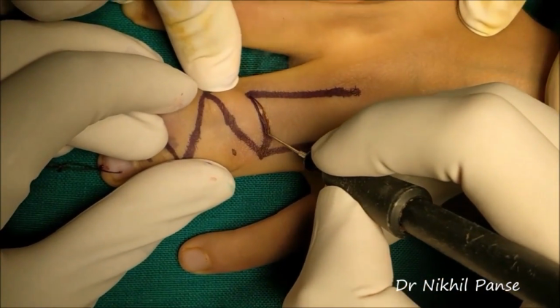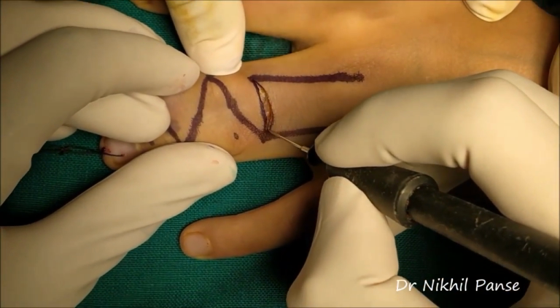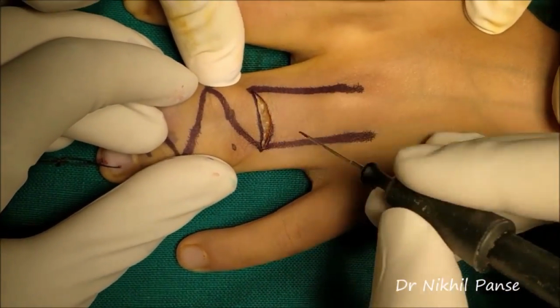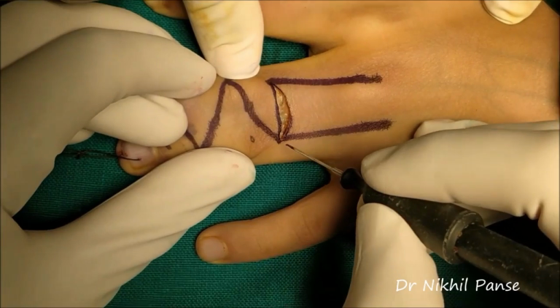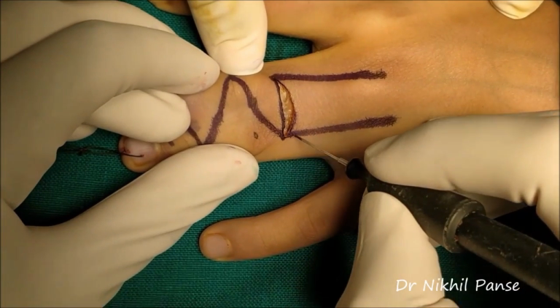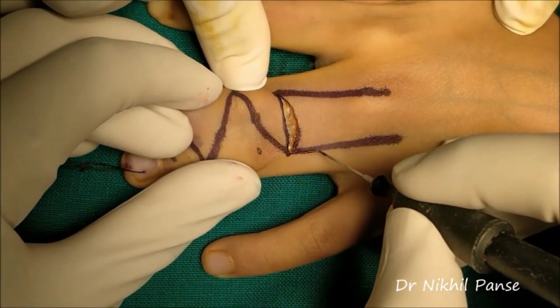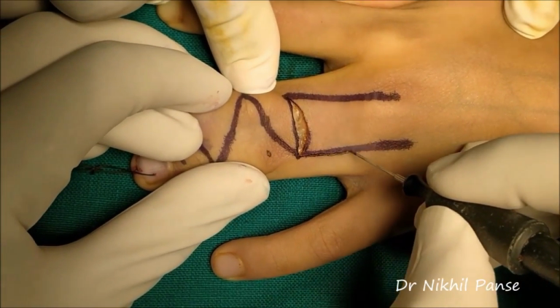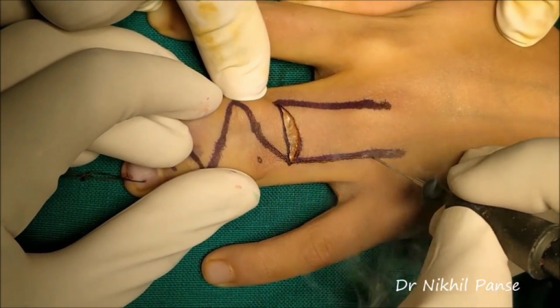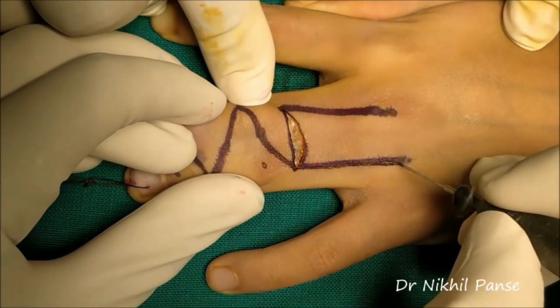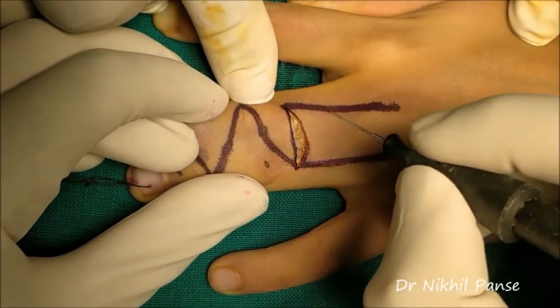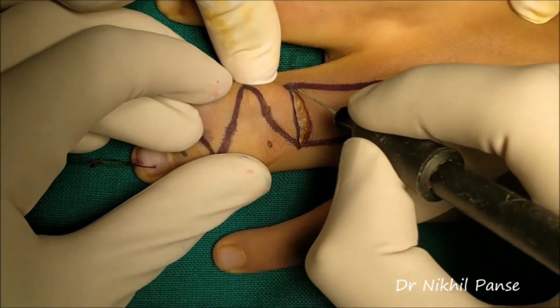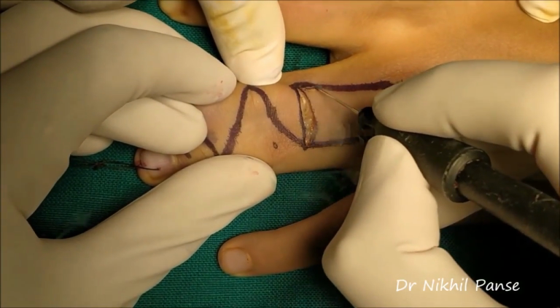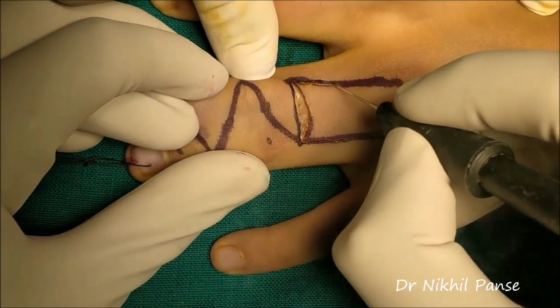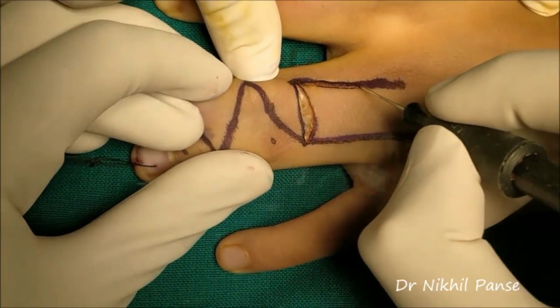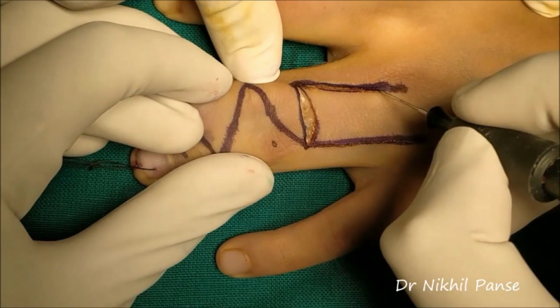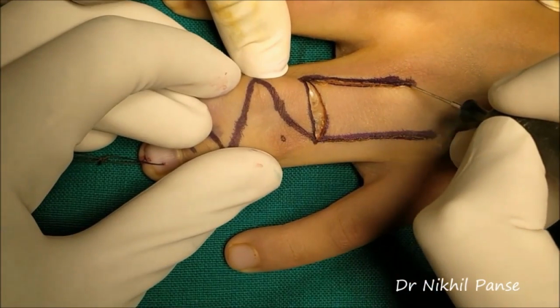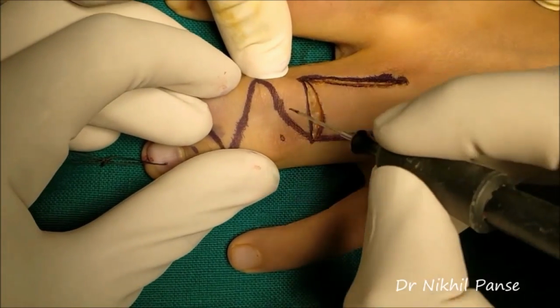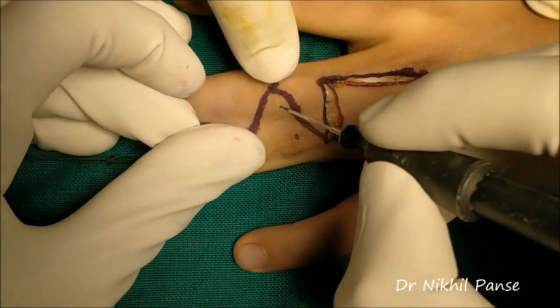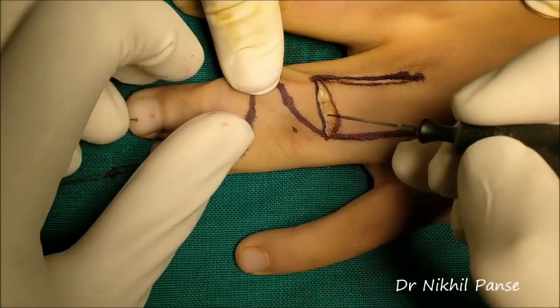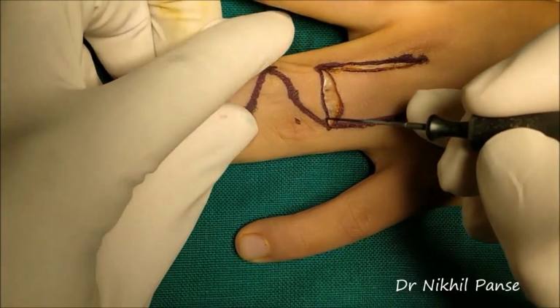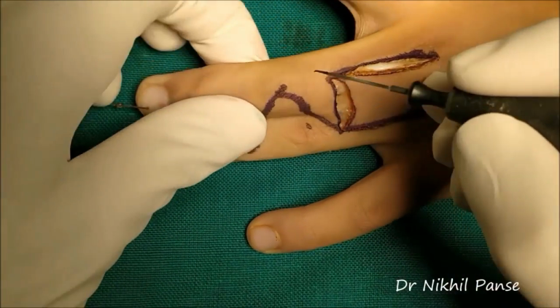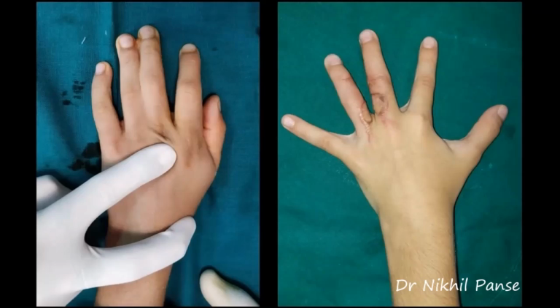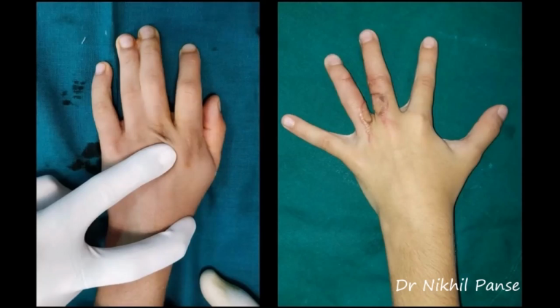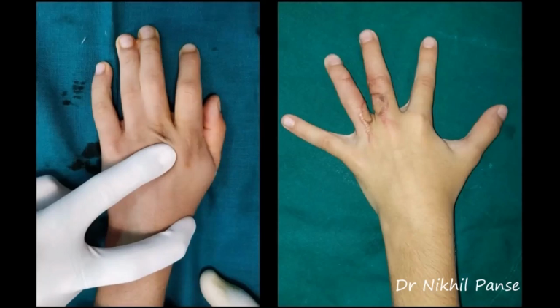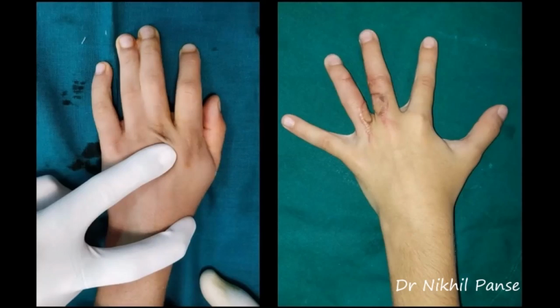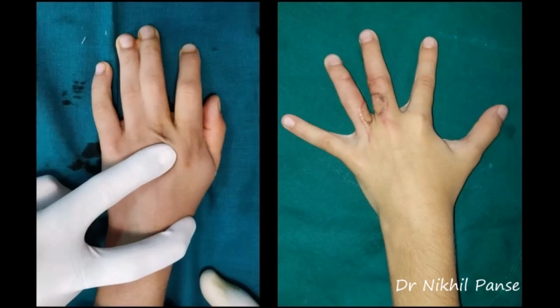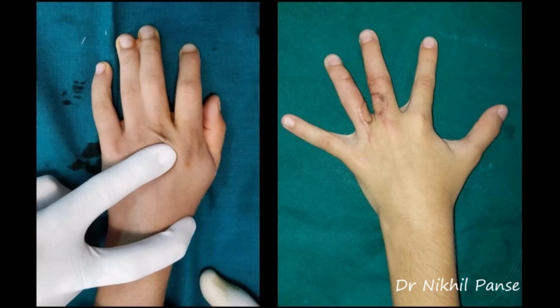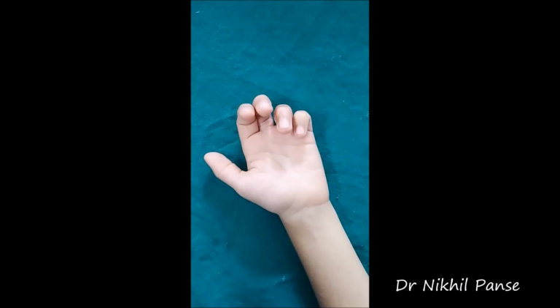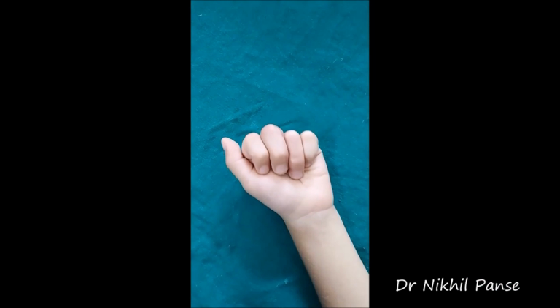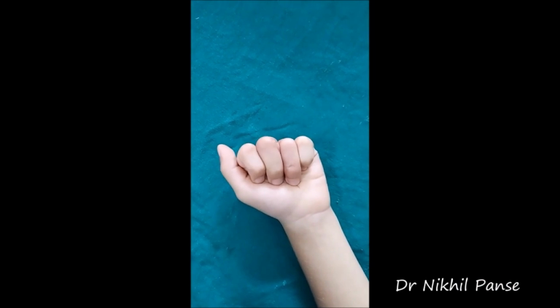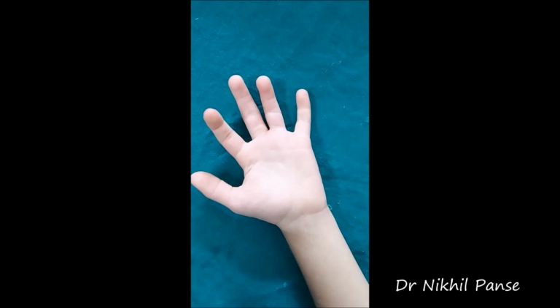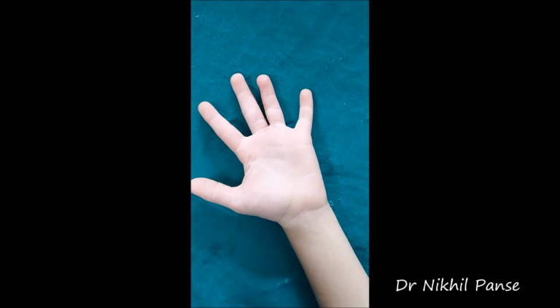Now we begin by elevating the flaps over our markings. Post-op scar care and massage are initiated.